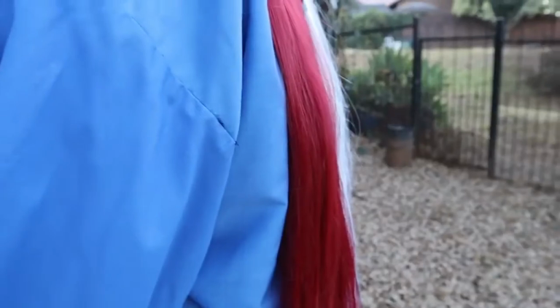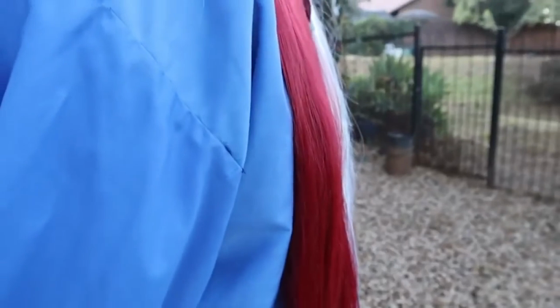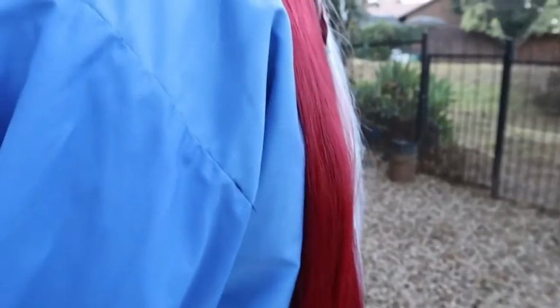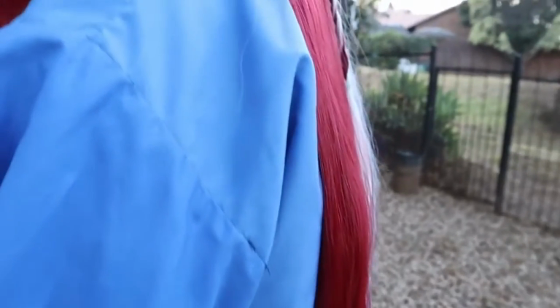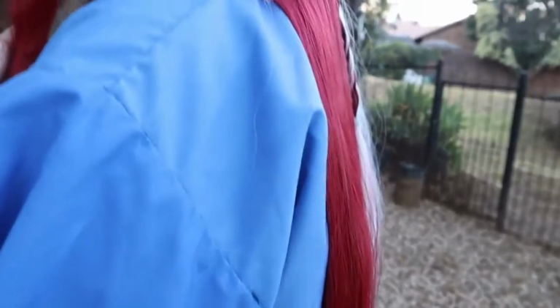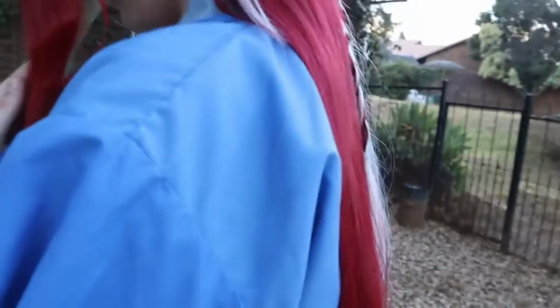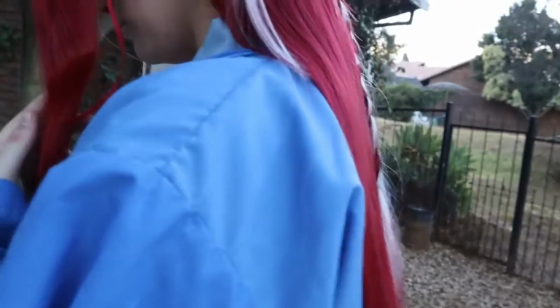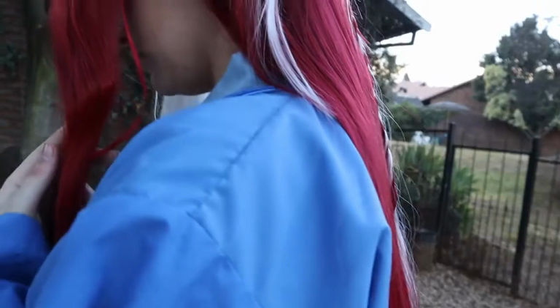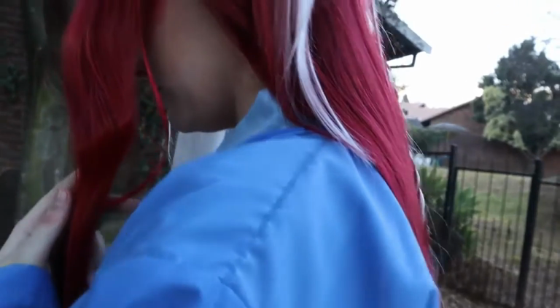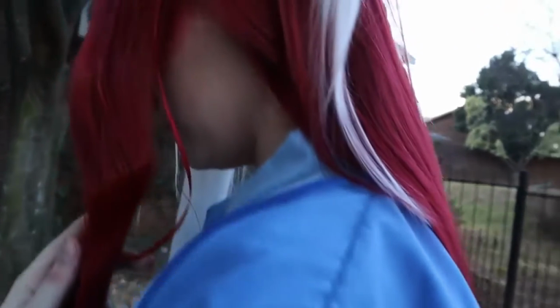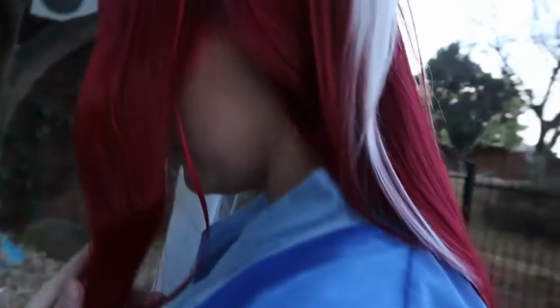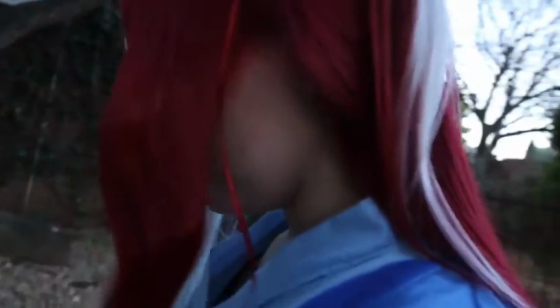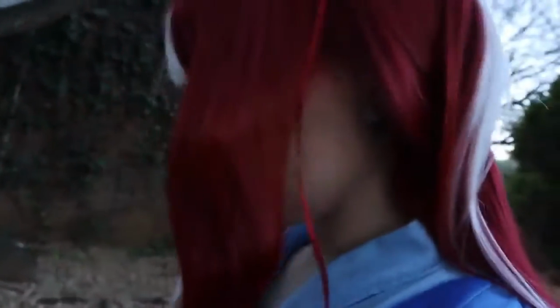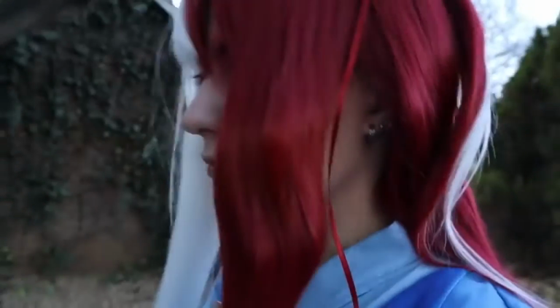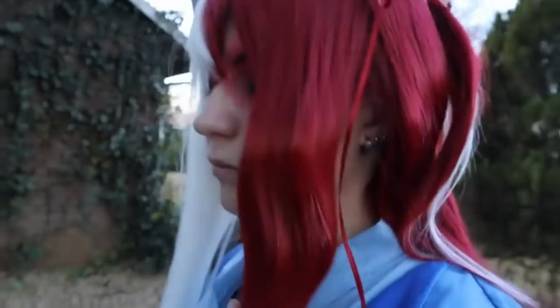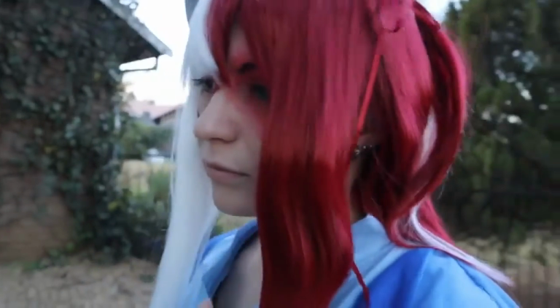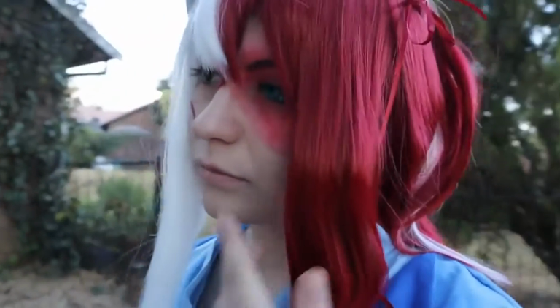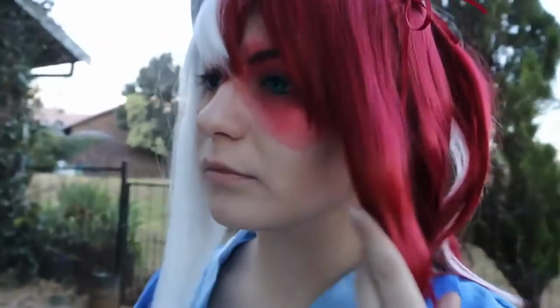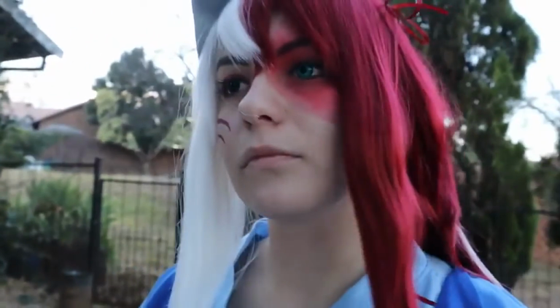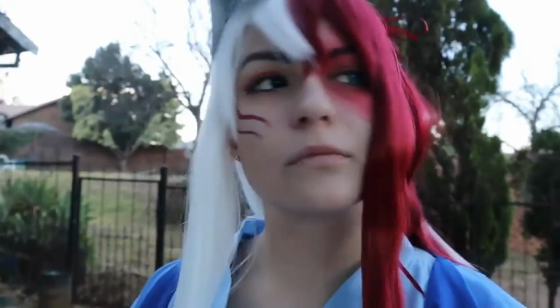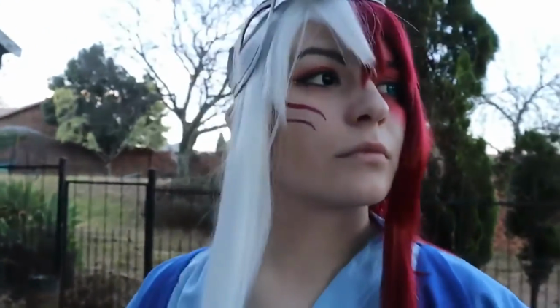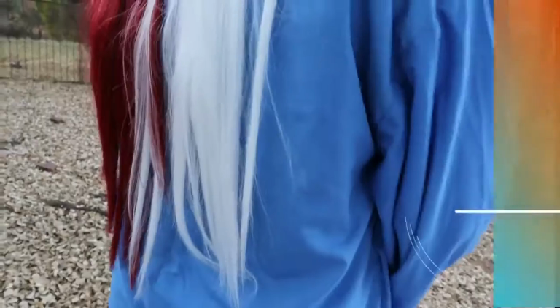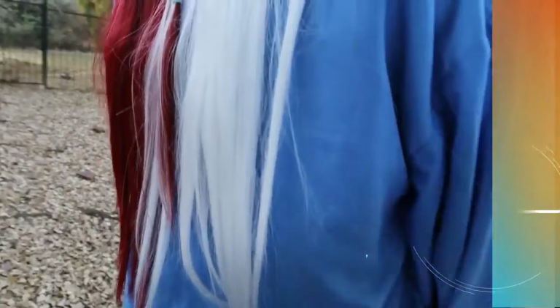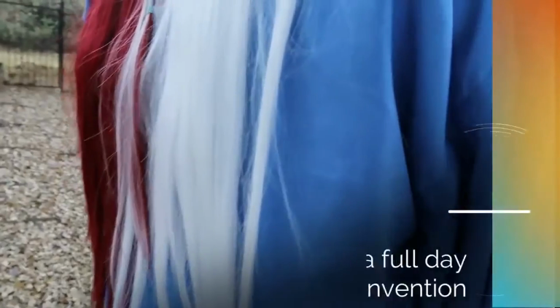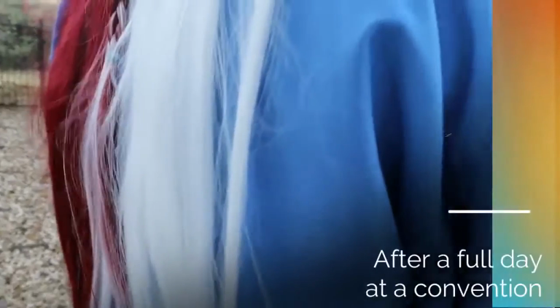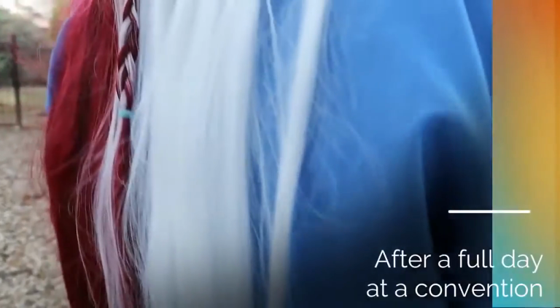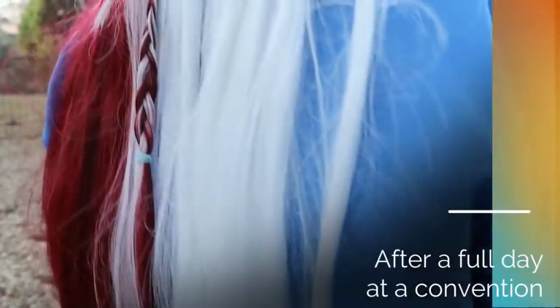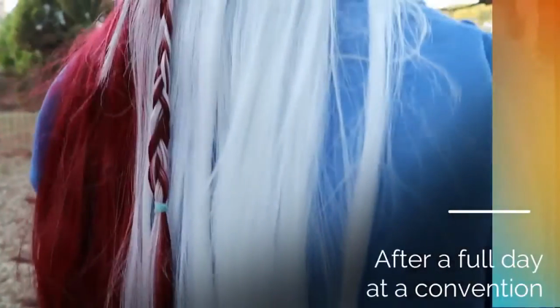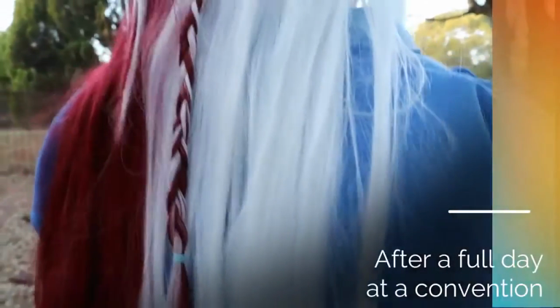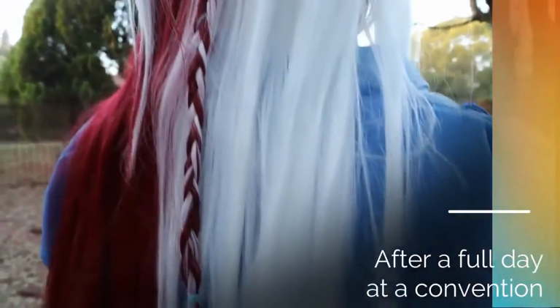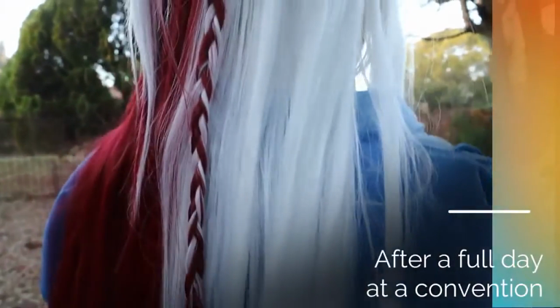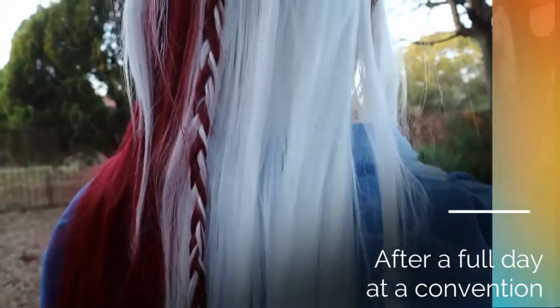As a wig, it is beautifully thick and the fibres don't tangle easily and are easy to comb out. Wearing the hair down for an entire day at the convention didn't tangle it badly at all.